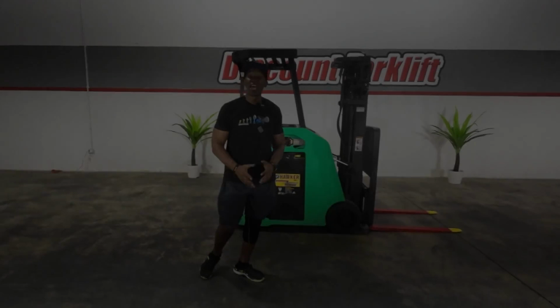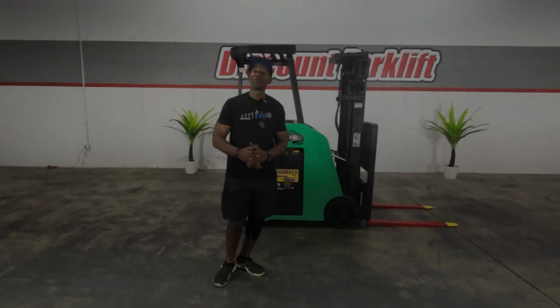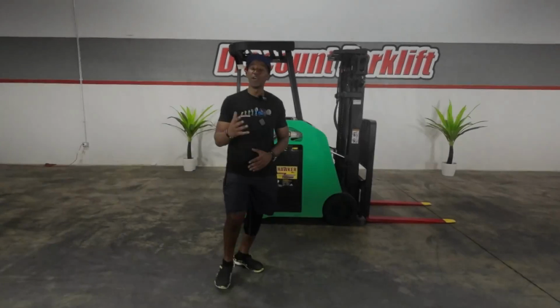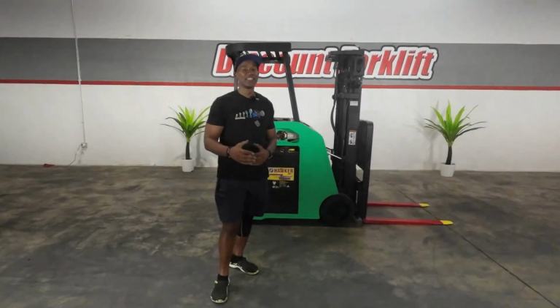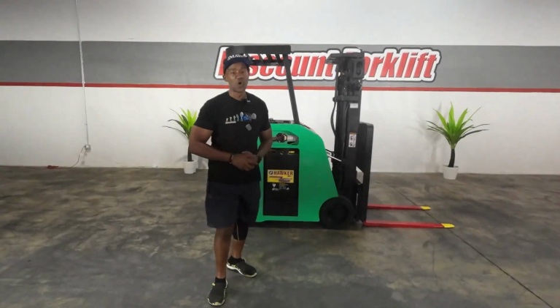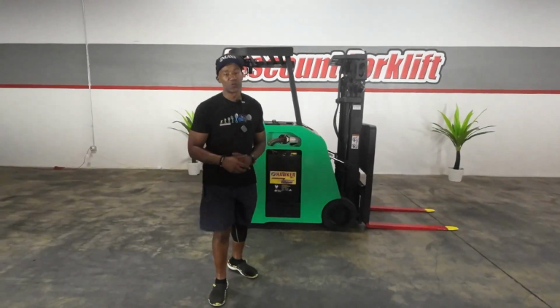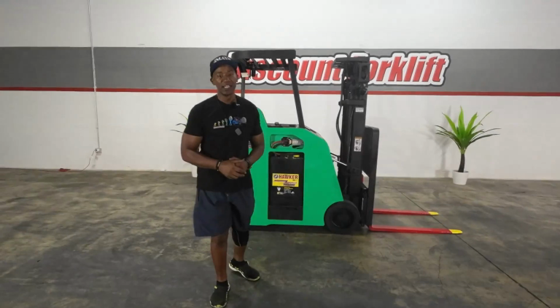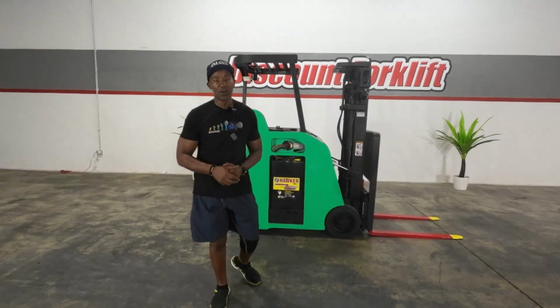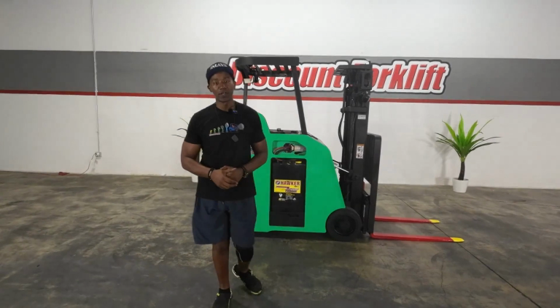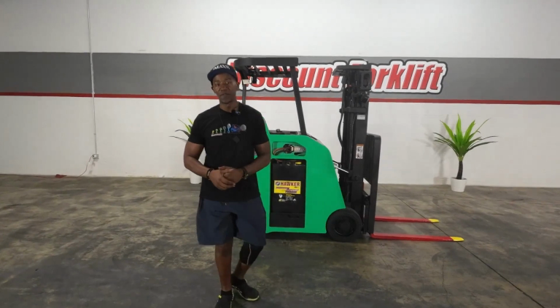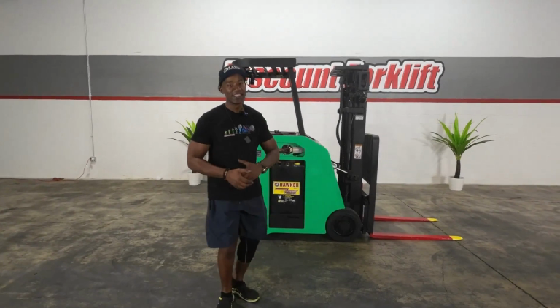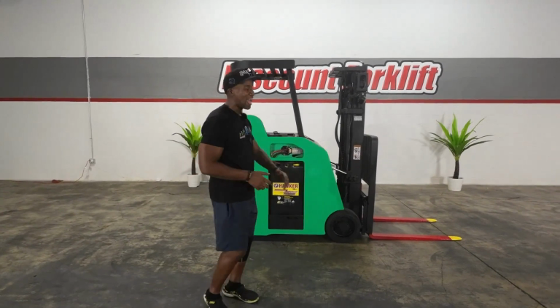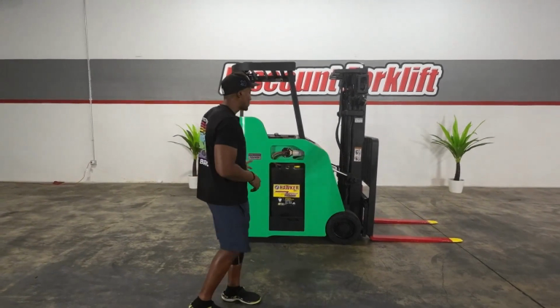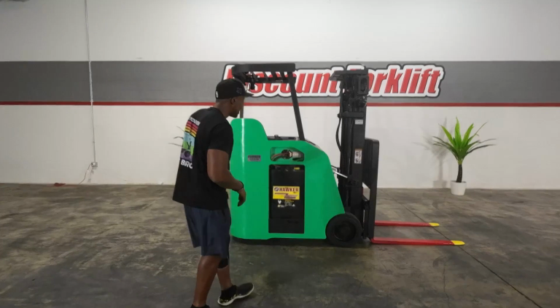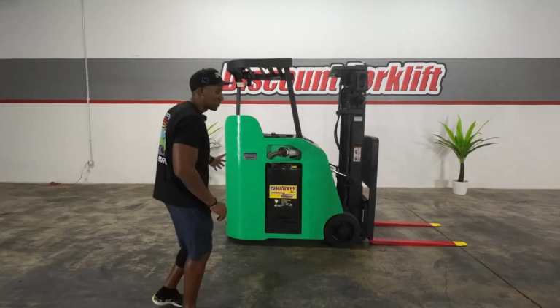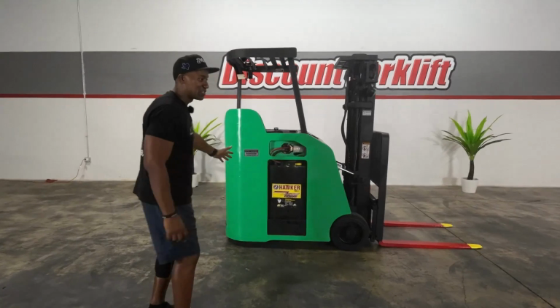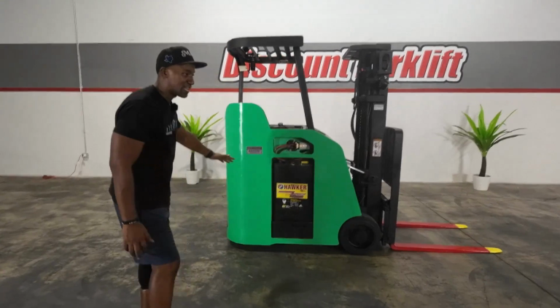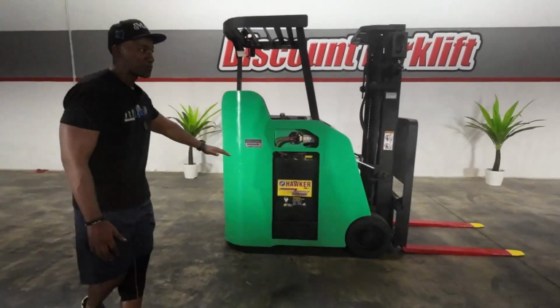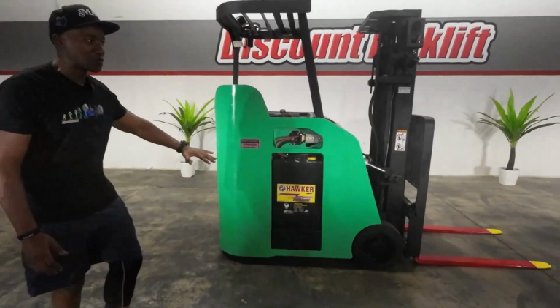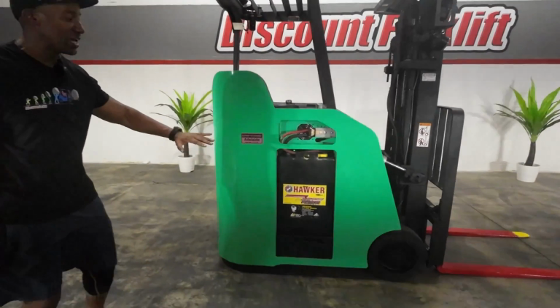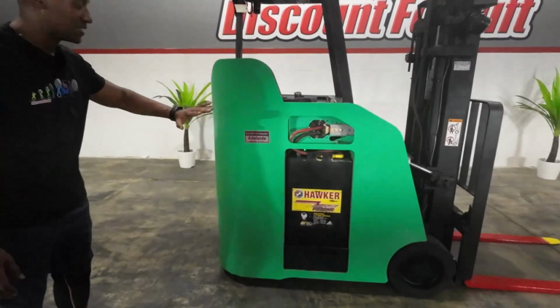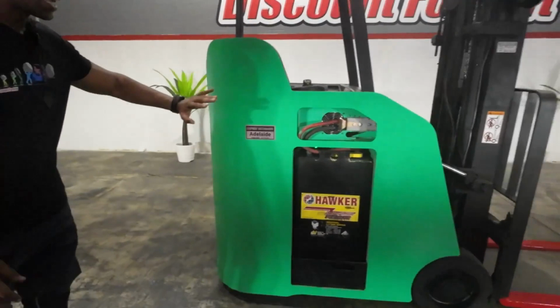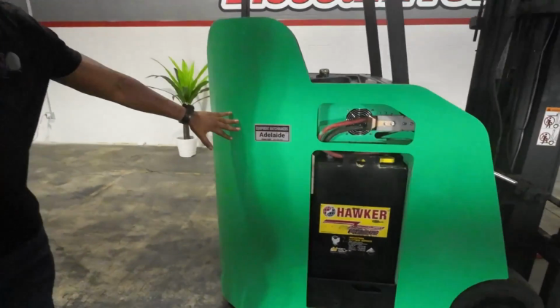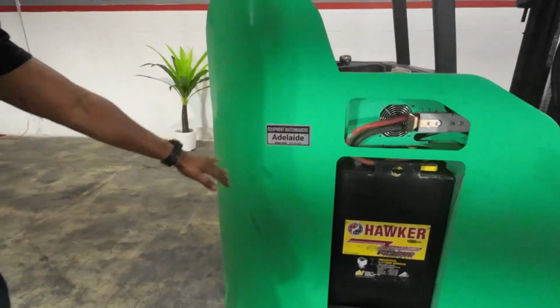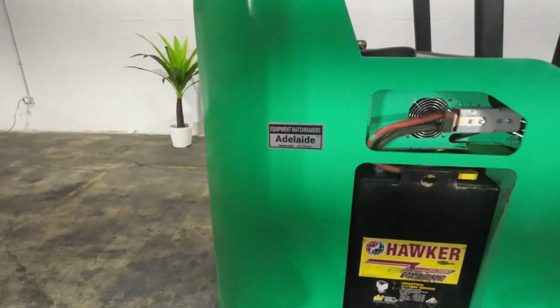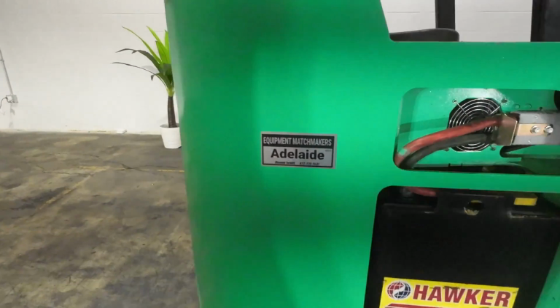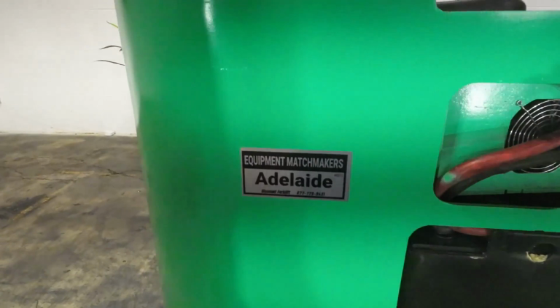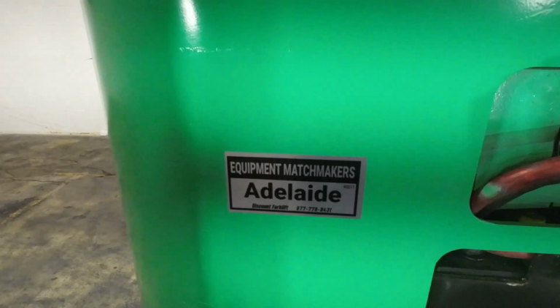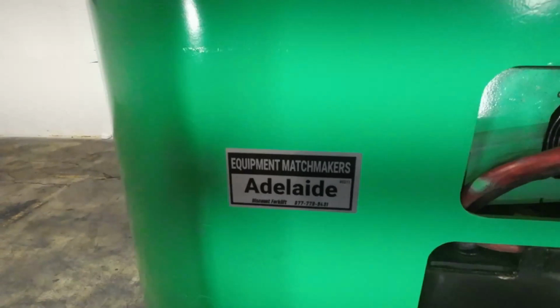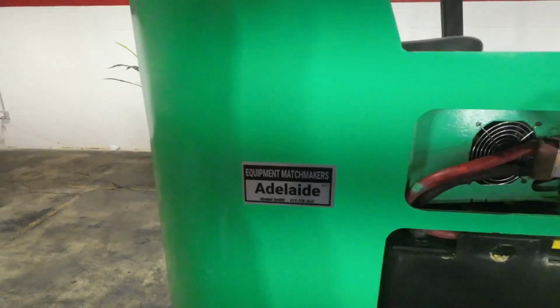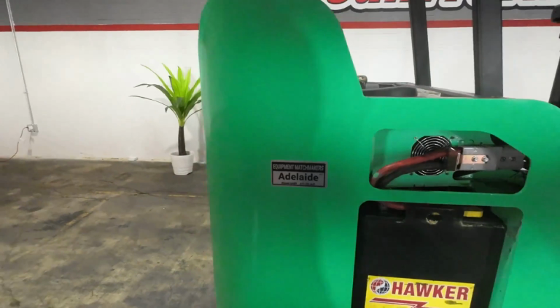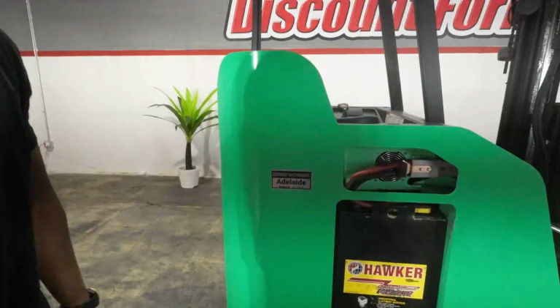Good afternoon, Ellis. Marcus, once again, Discount Forklift of Dallas. As you see, the understood doesn't have to be explained. Miss Adelaide is here.